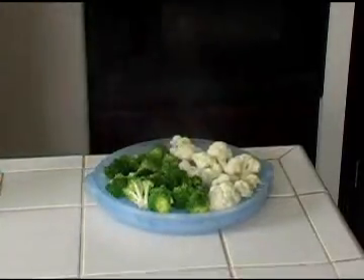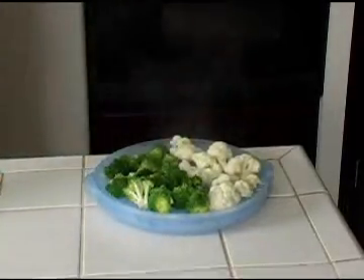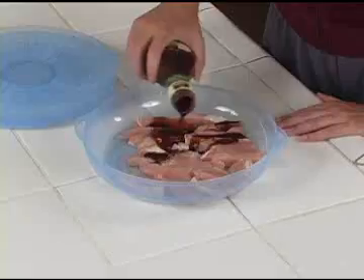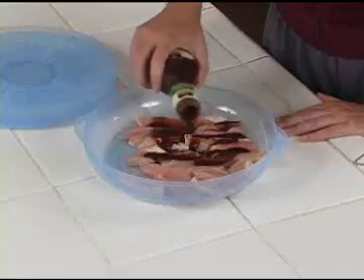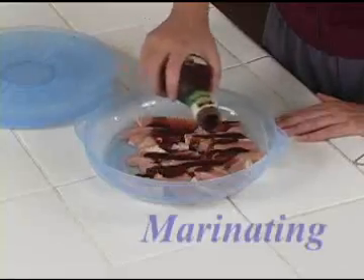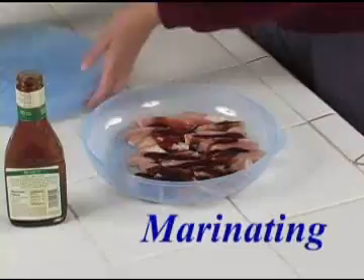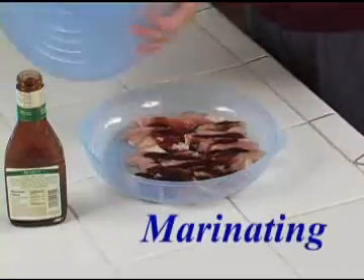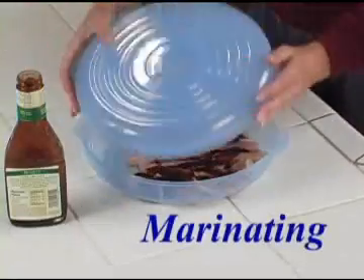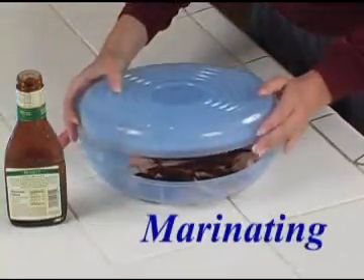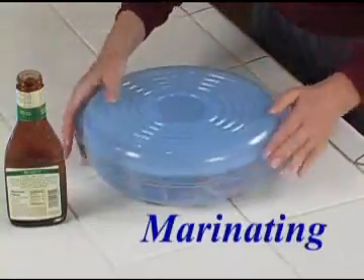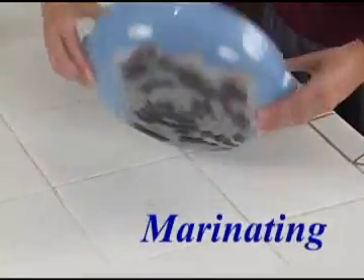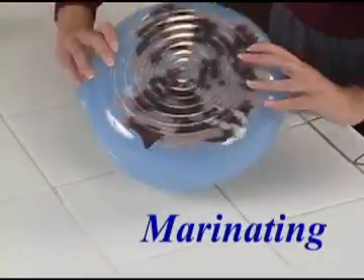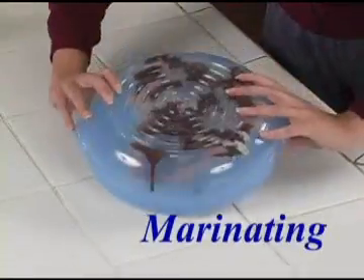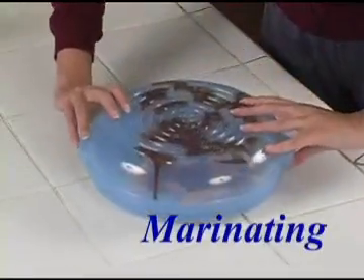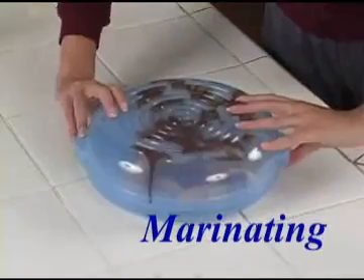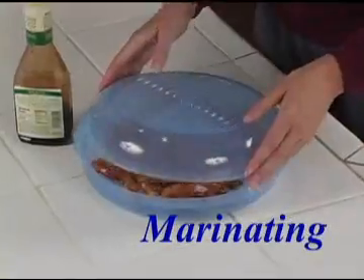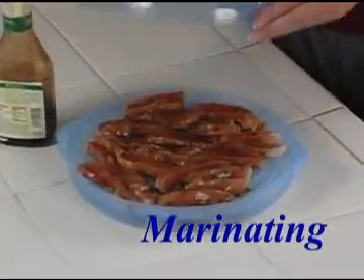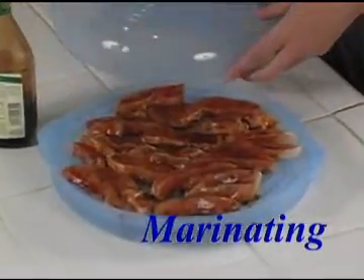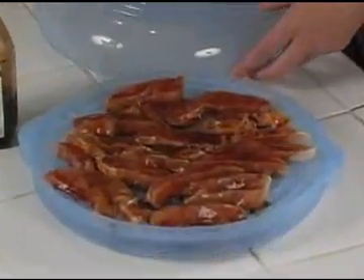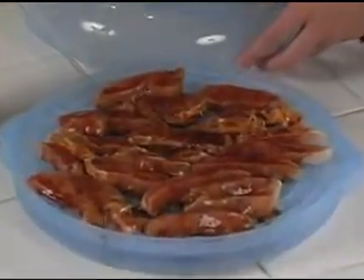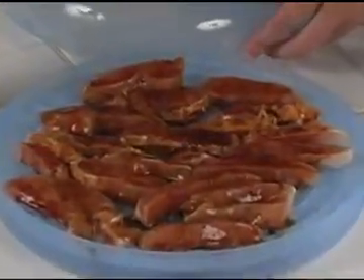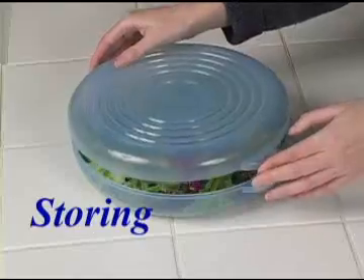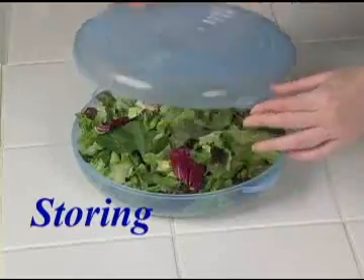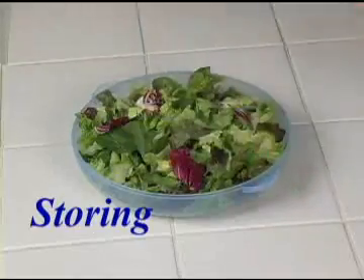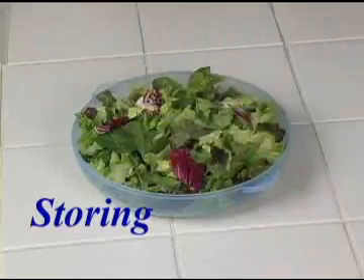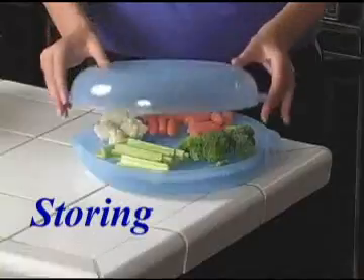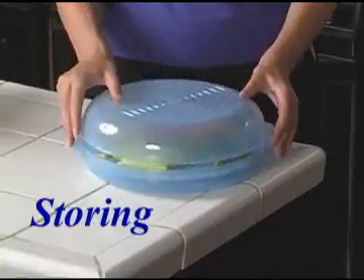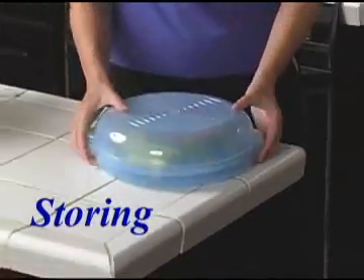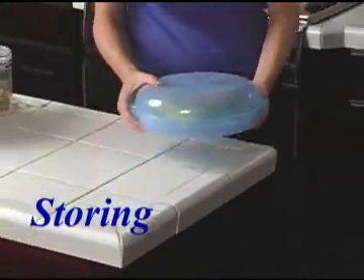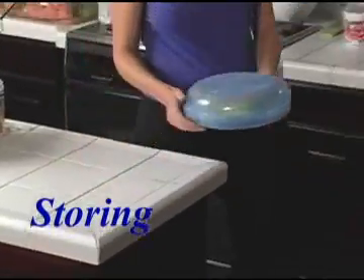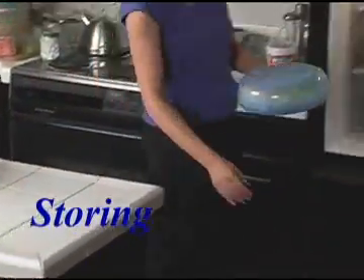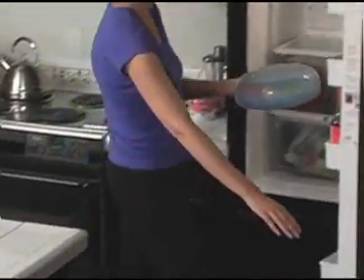Use the UltraDrainer for marinating your favorite food. When it's done, flip it over and the extra marinade will drip off. You can store and serve a salad. Have leftovers? Keep them fresh in your refrigerator.